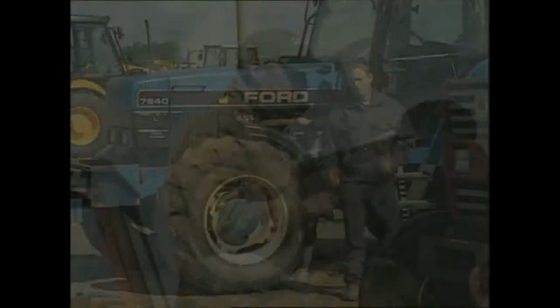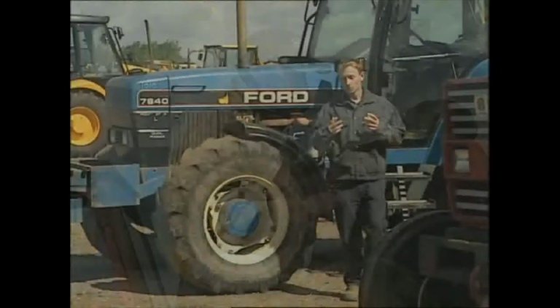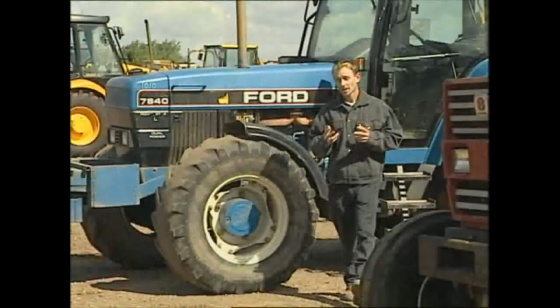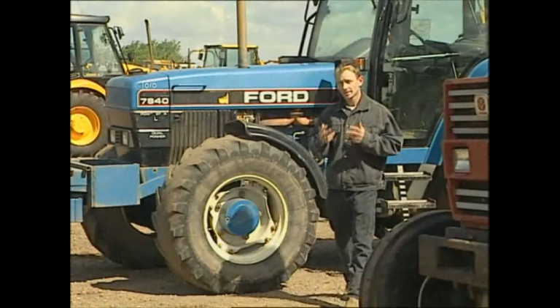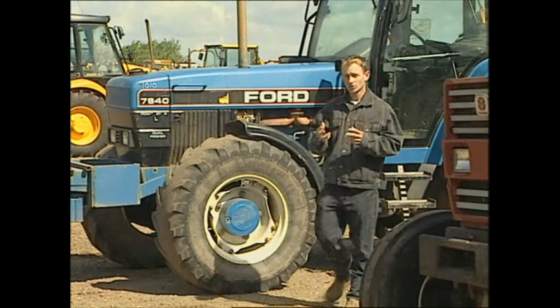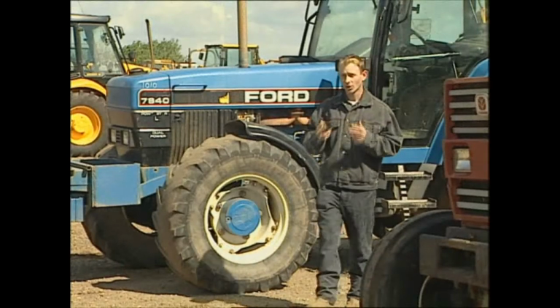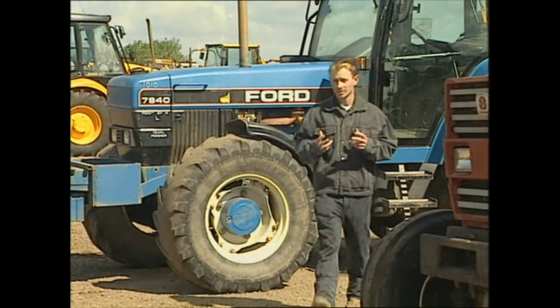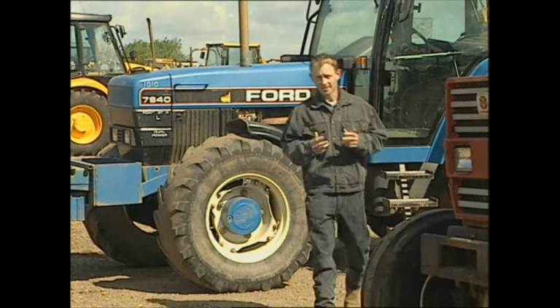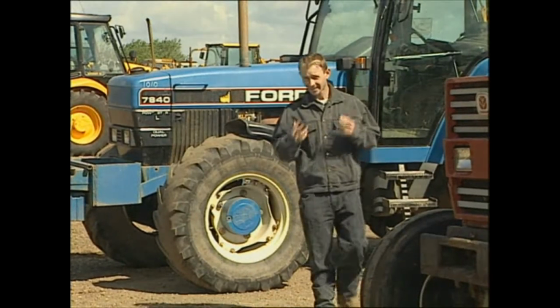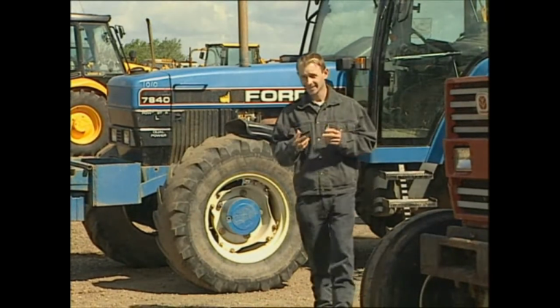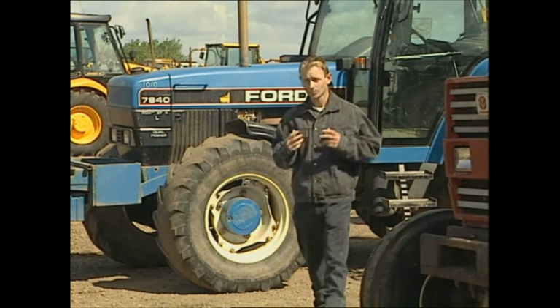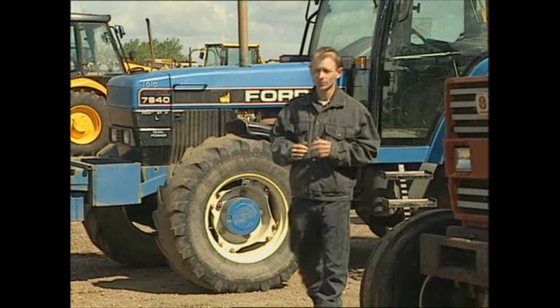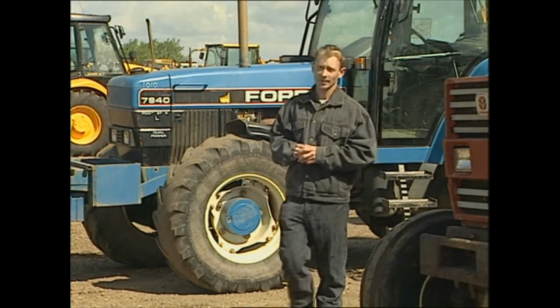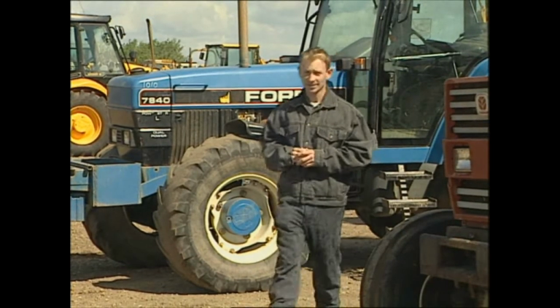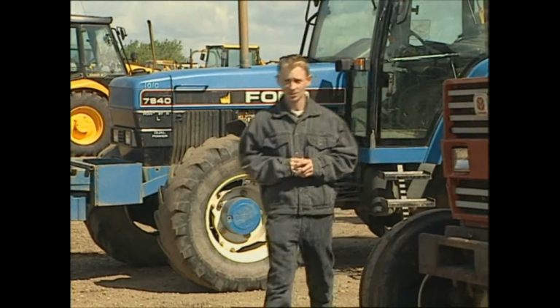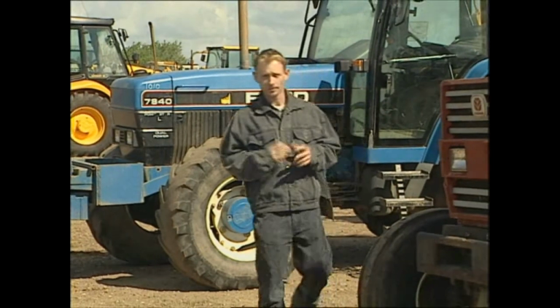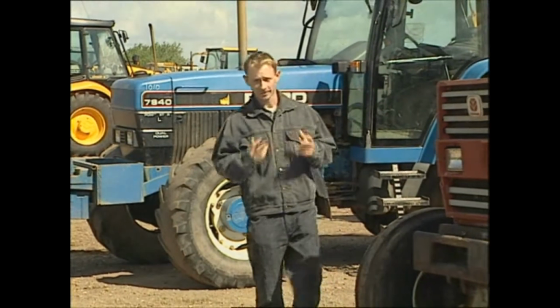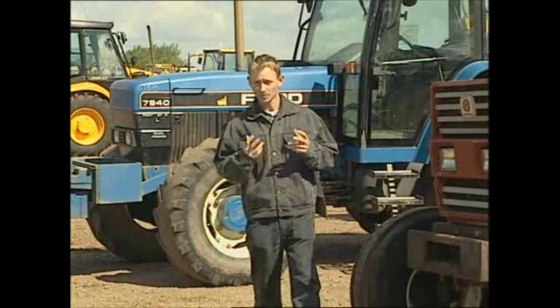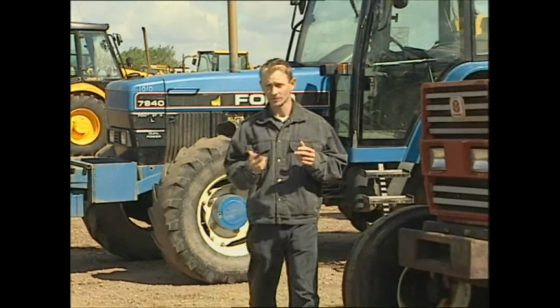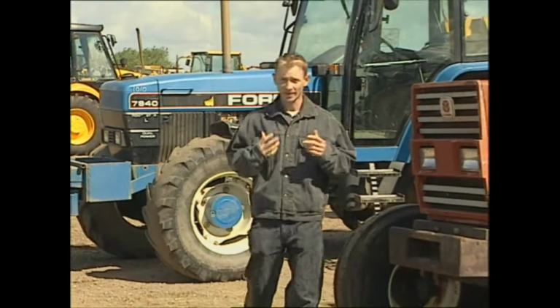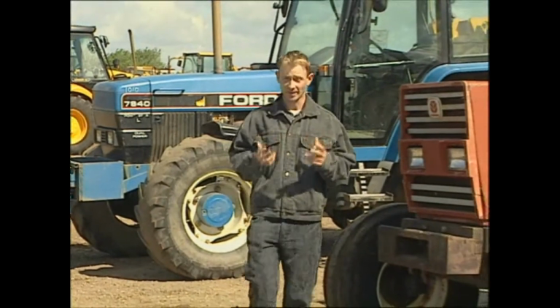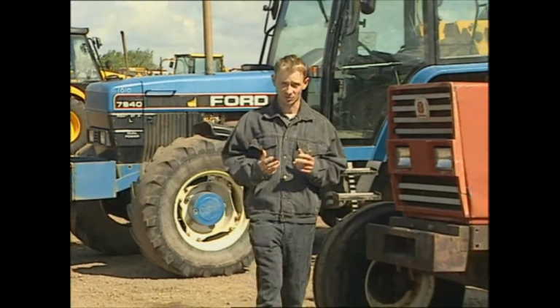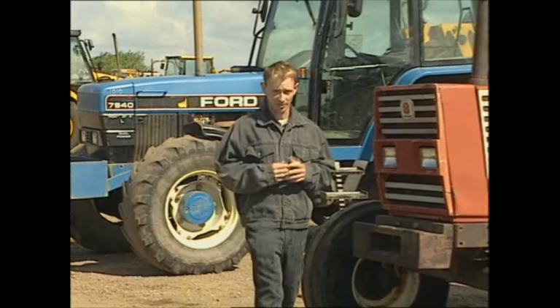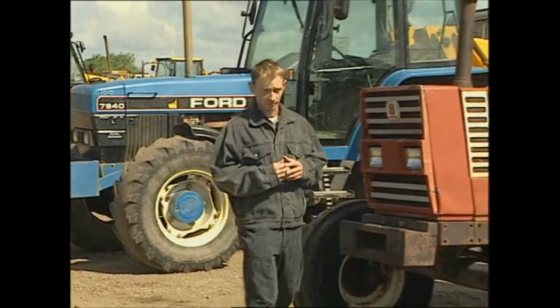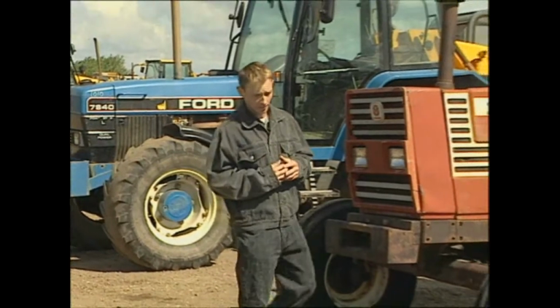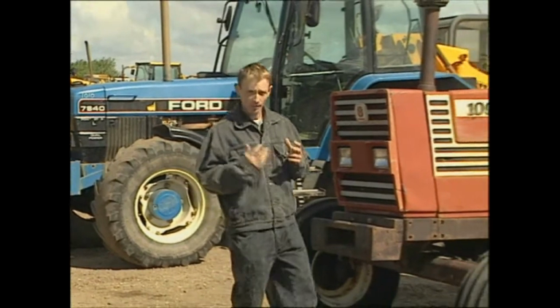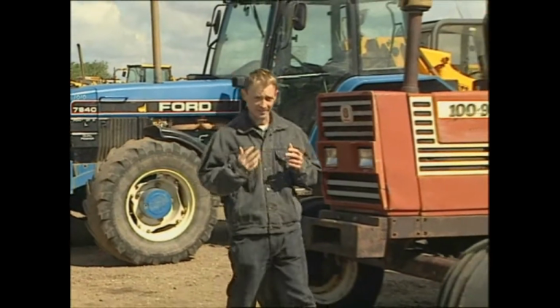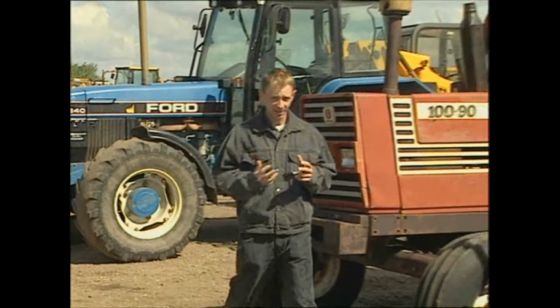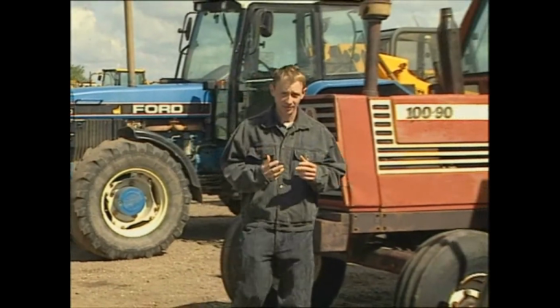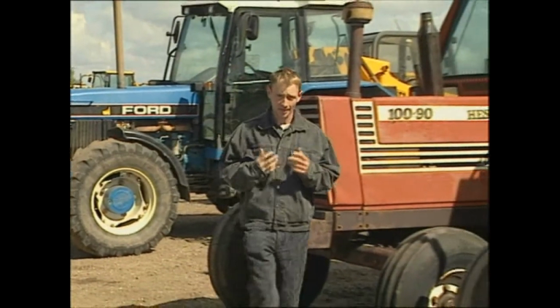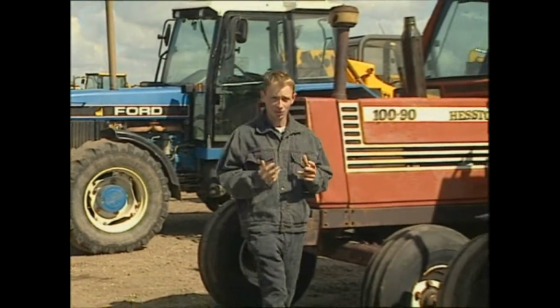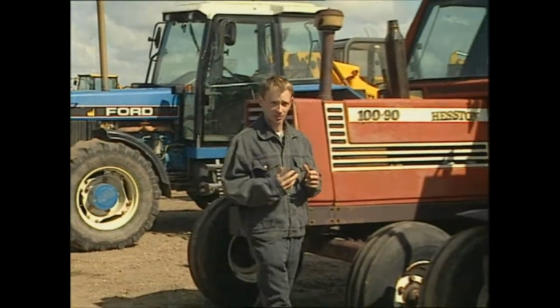We'll start in the 1990s, a decade that proved to be an unsettling time for farm machinery manufacturers in general, with many takeovers and mergers.